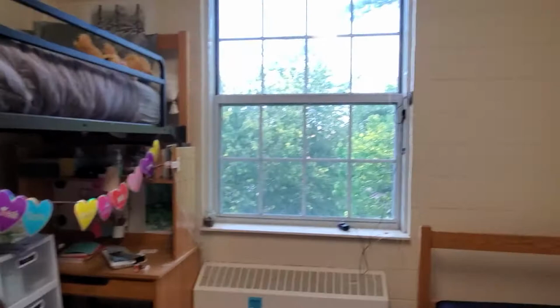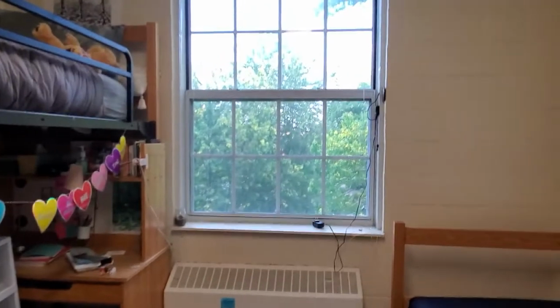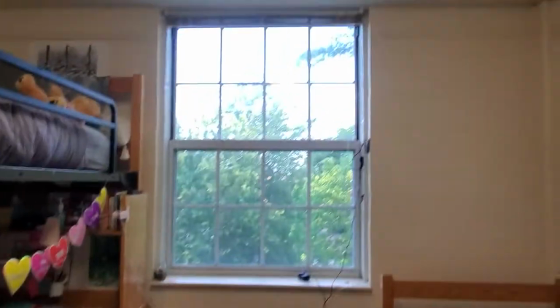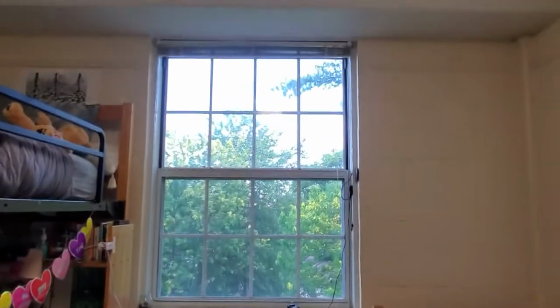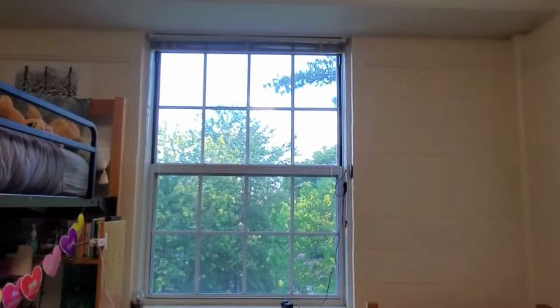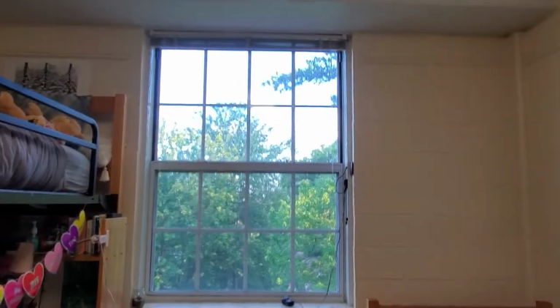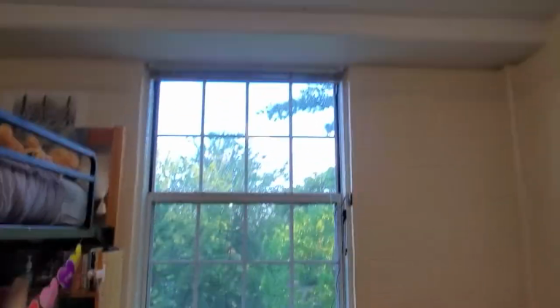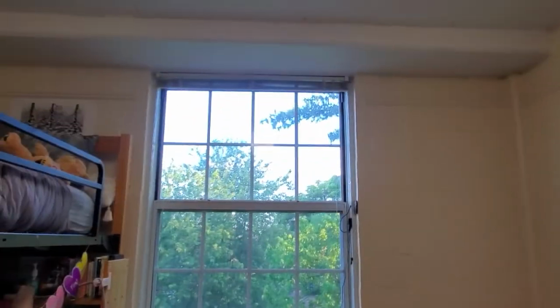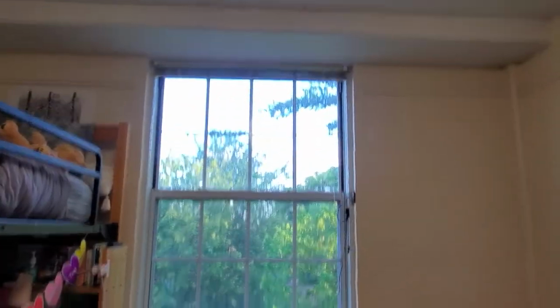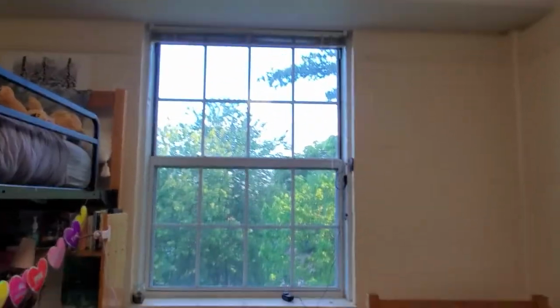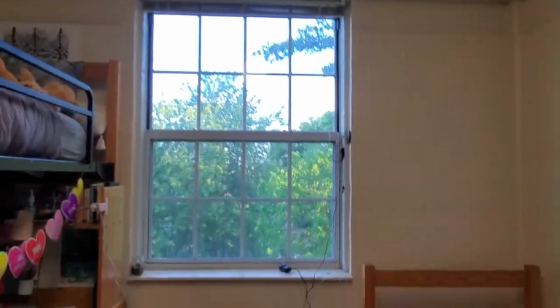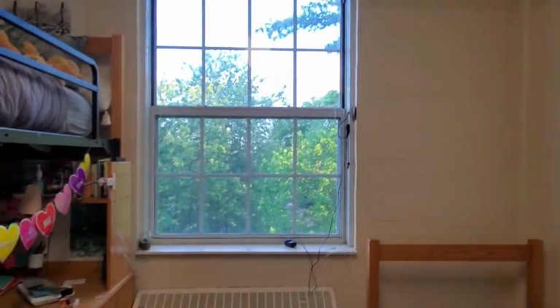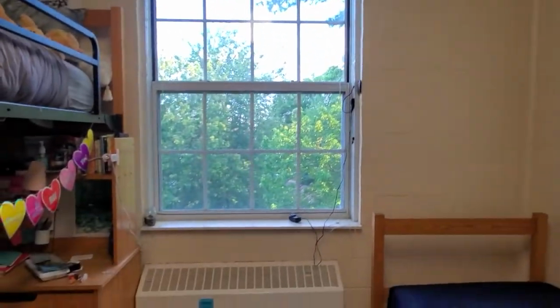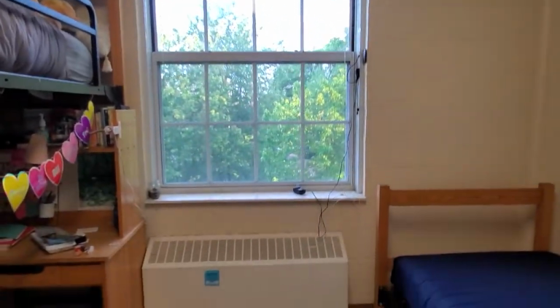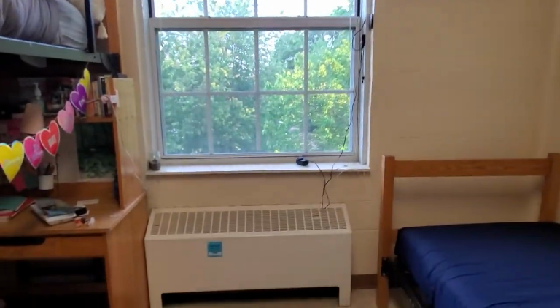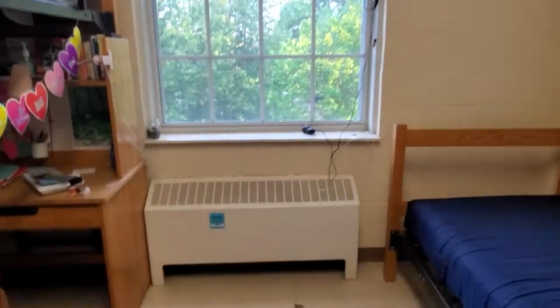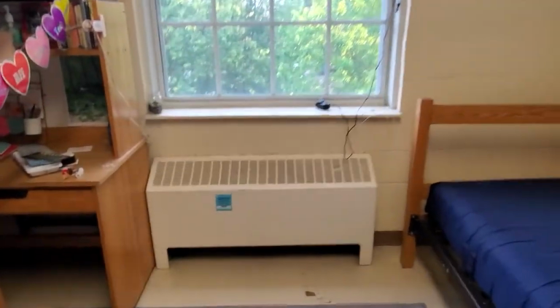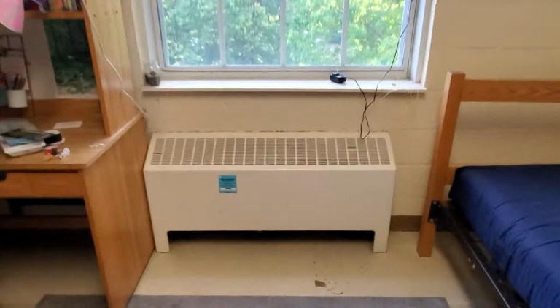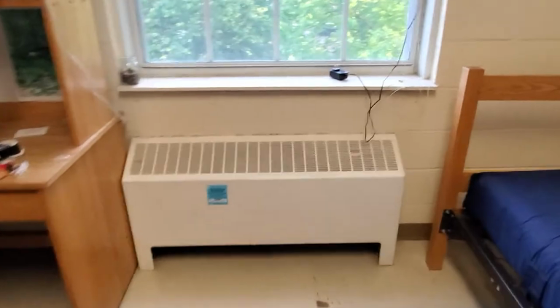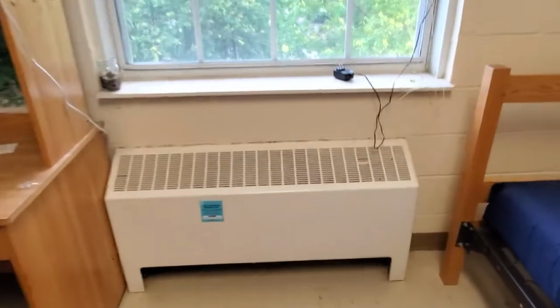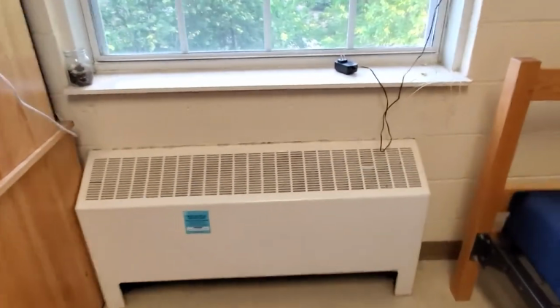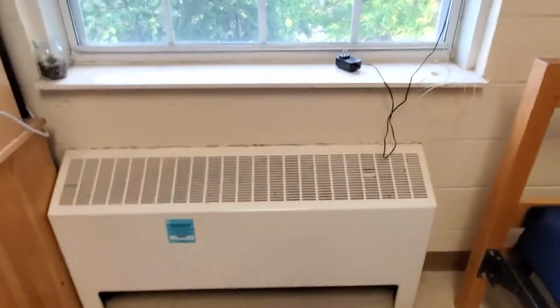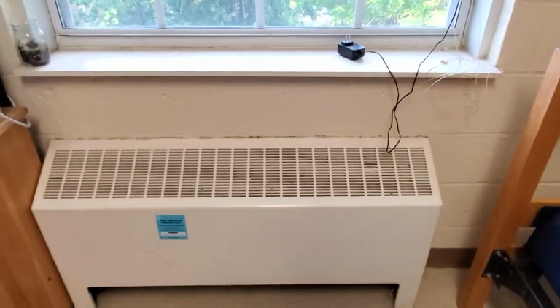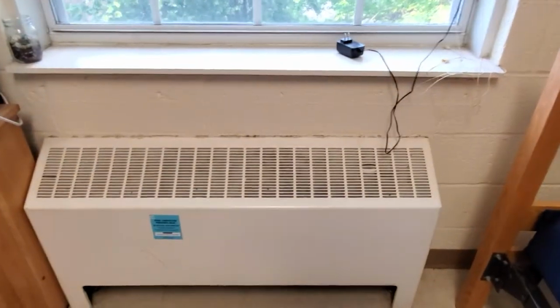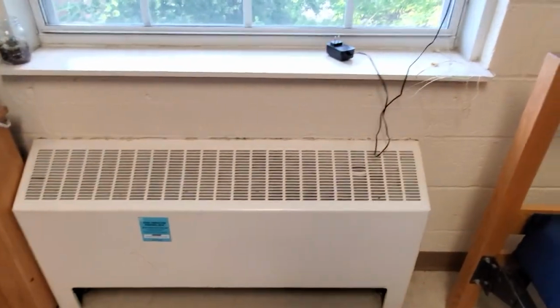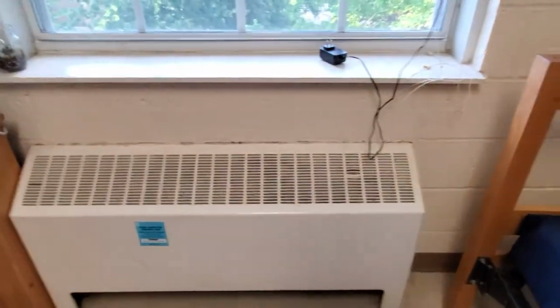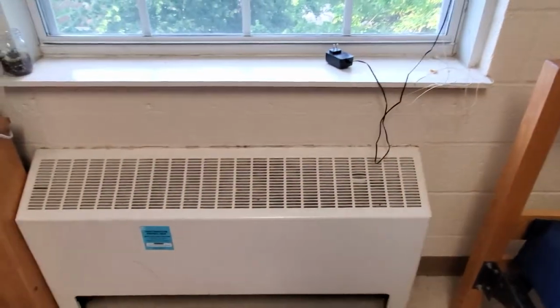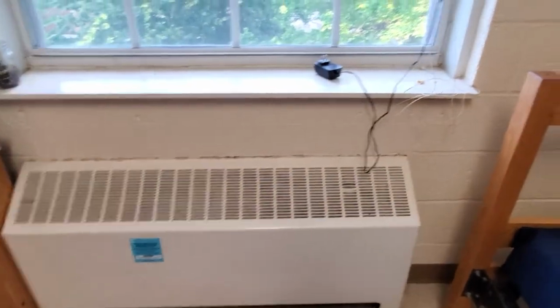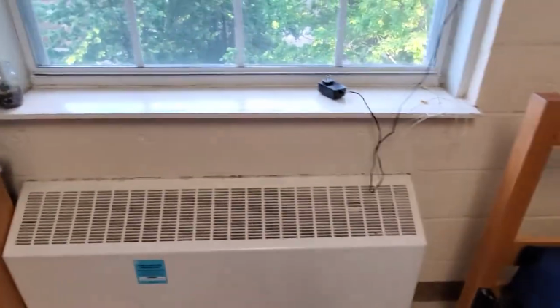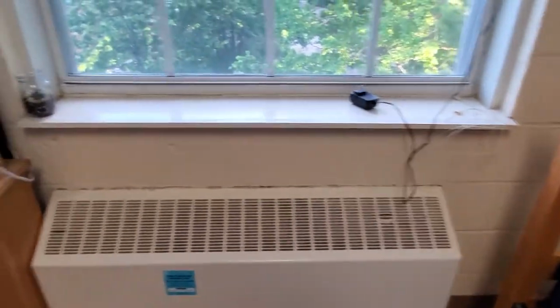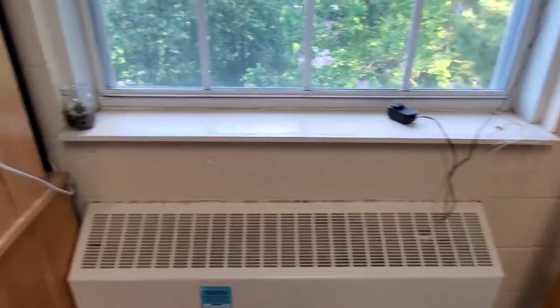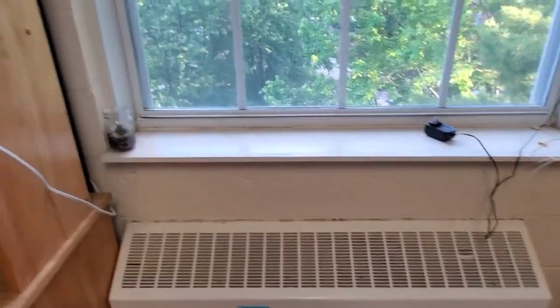We have a very big window that has shades at the top that are up right now. This is the heating vent. There's no AC here, but you can open the window and put fans in, and it's fine.